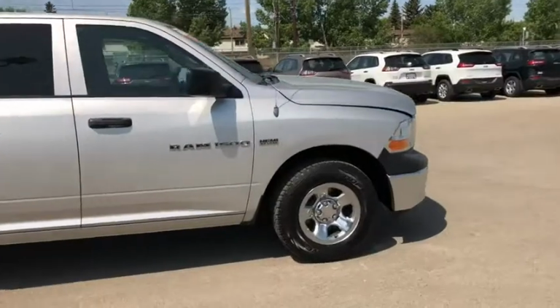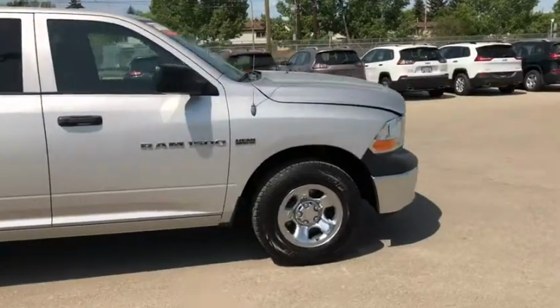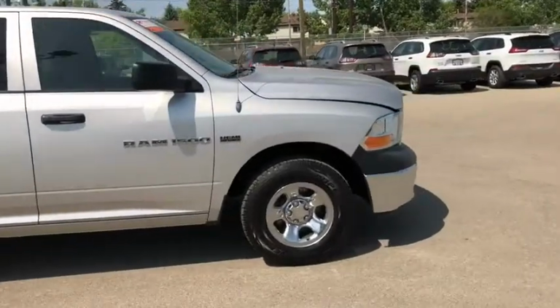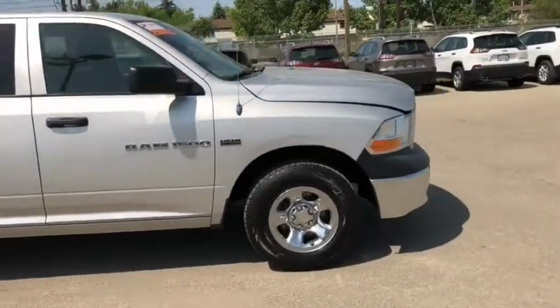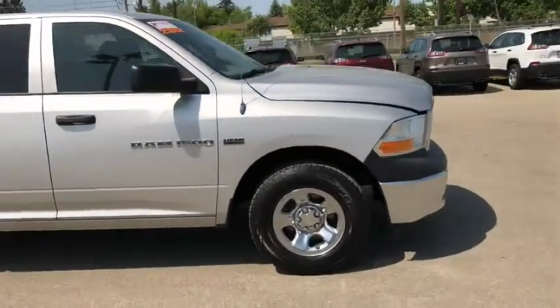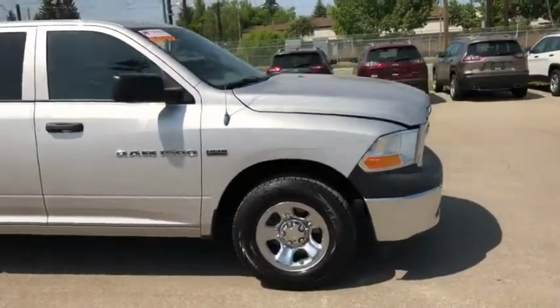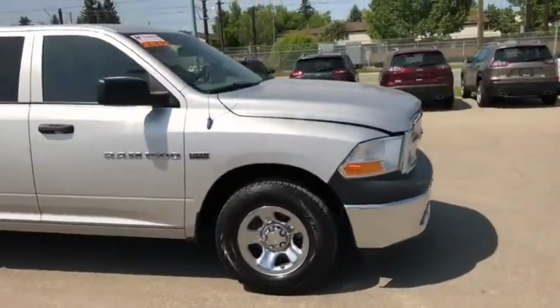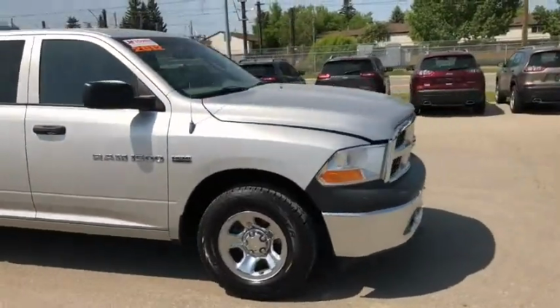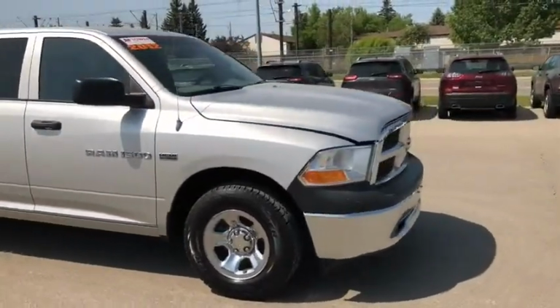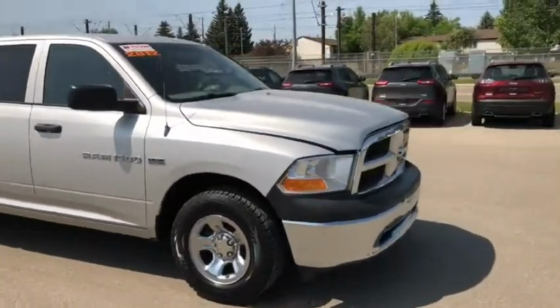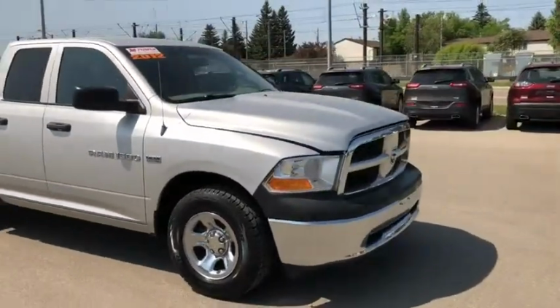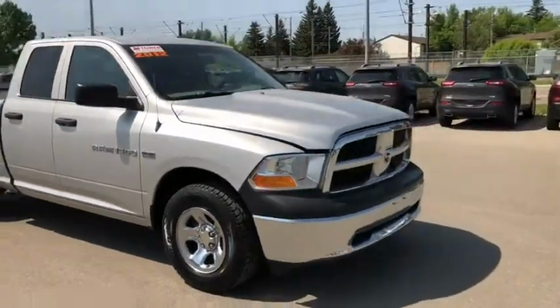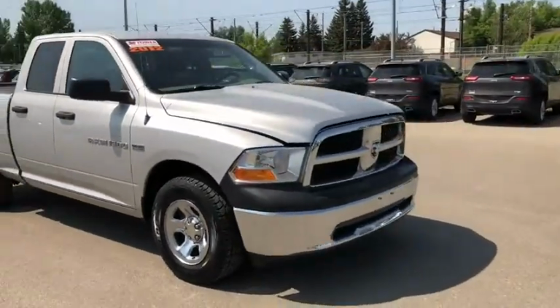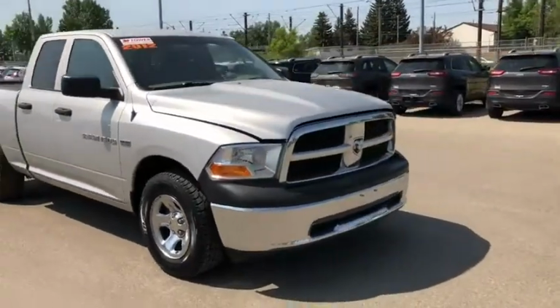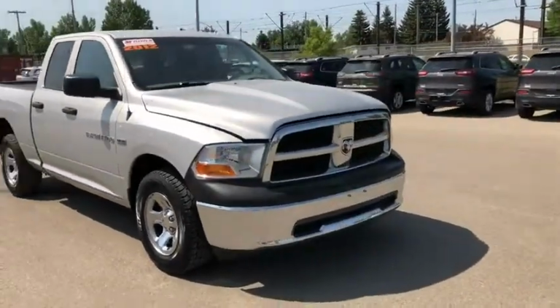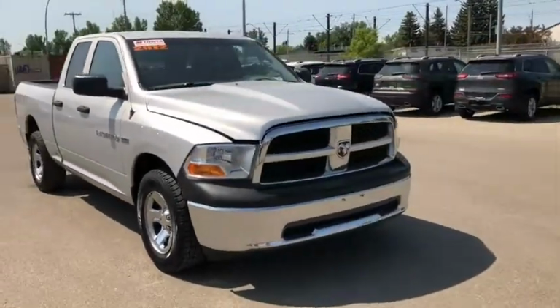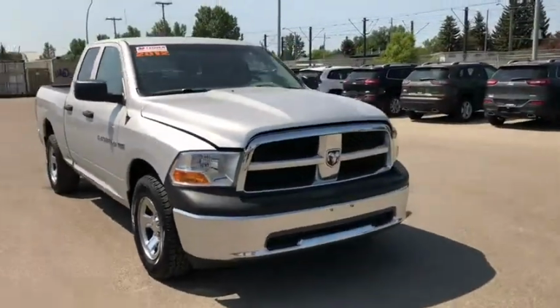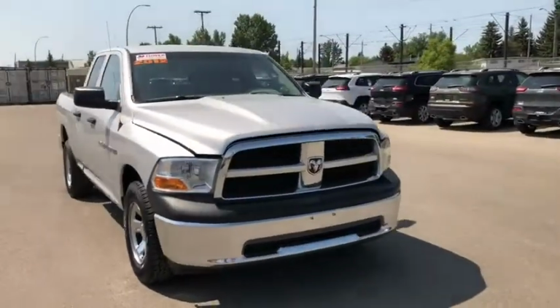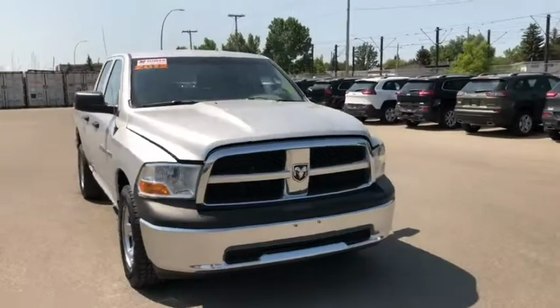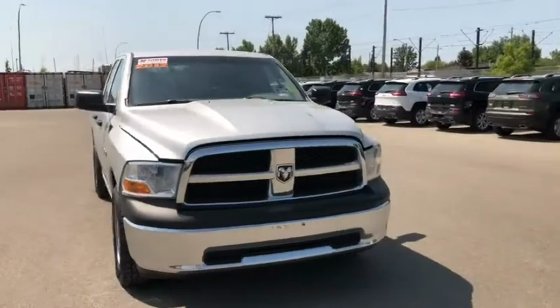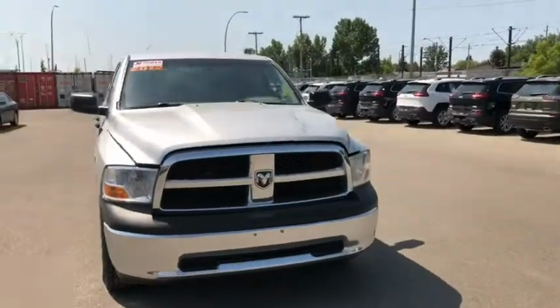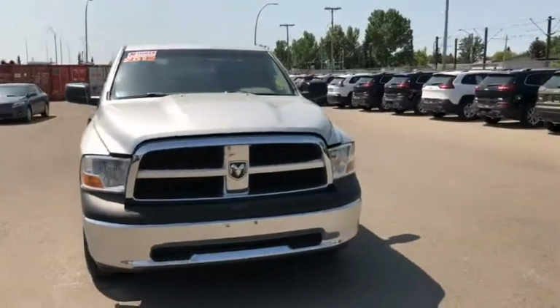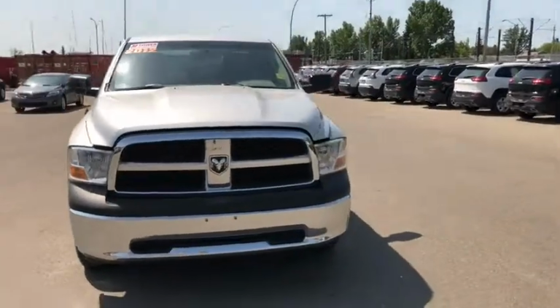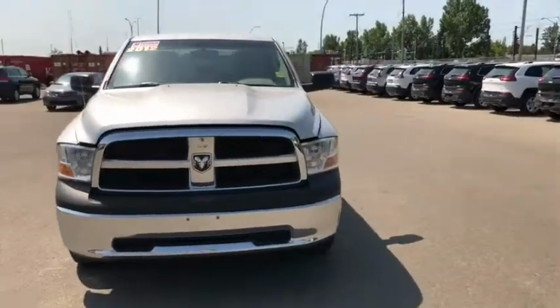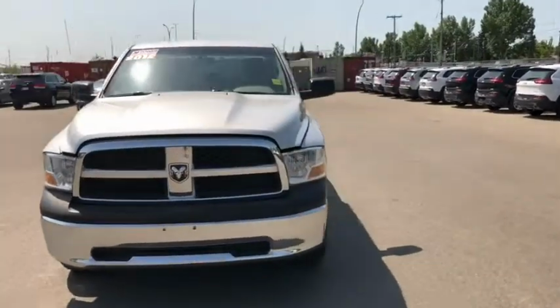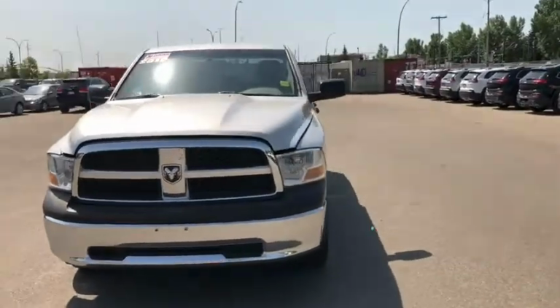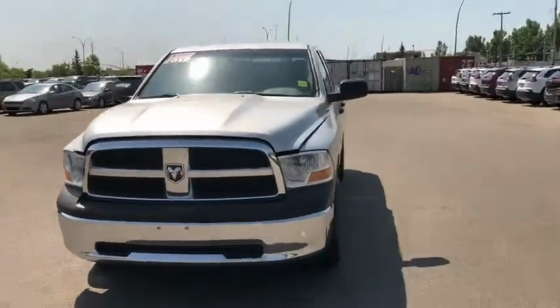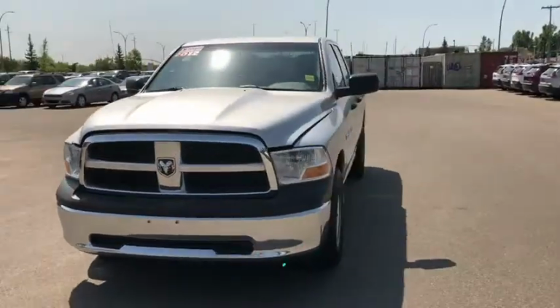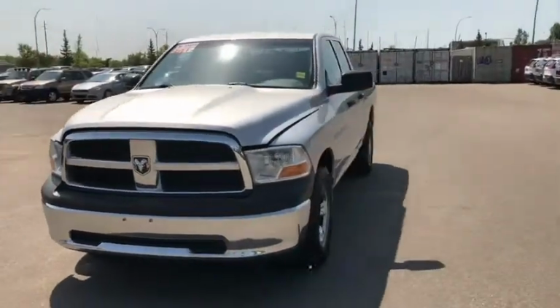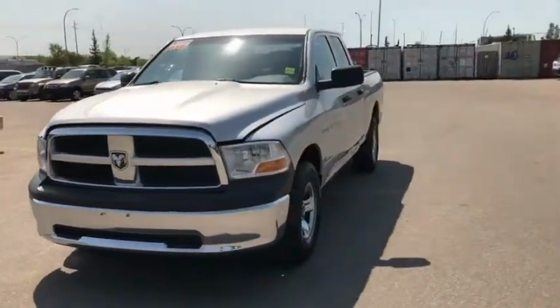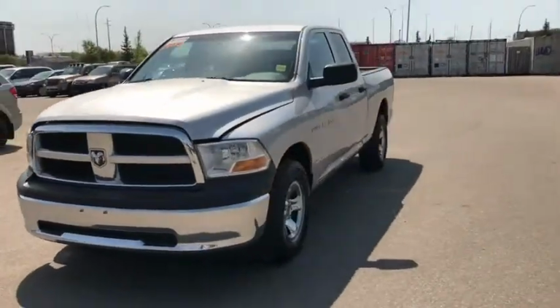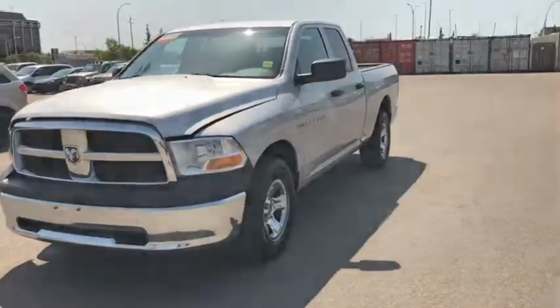If you like what you see, come on down to the tower today and take it for a test drive, or give us a call at 403-278-2020 for more information. Thanks for watching and we look forward to seeing you.